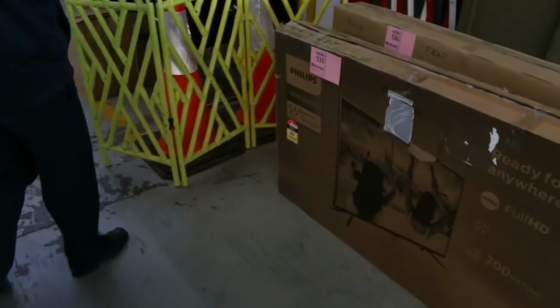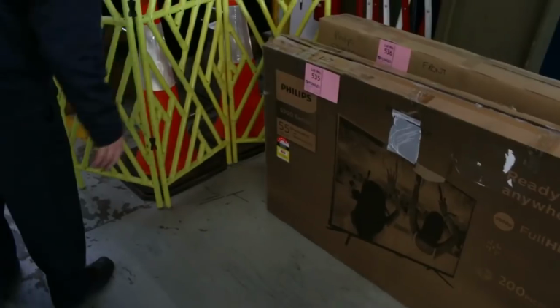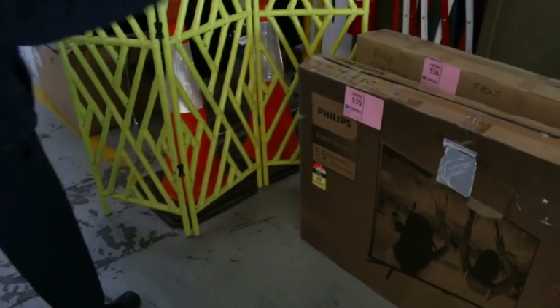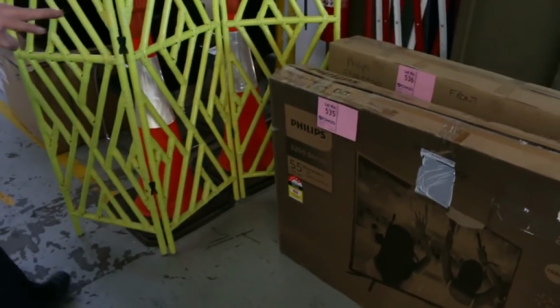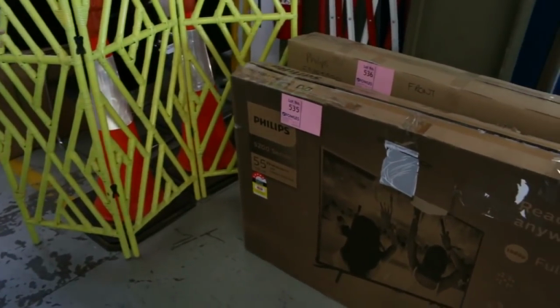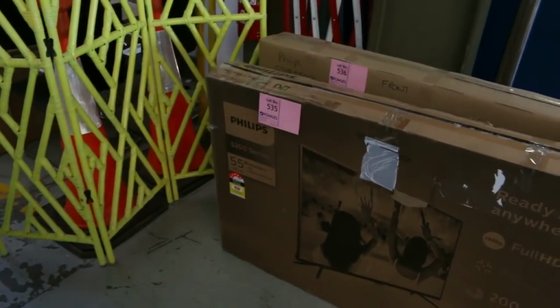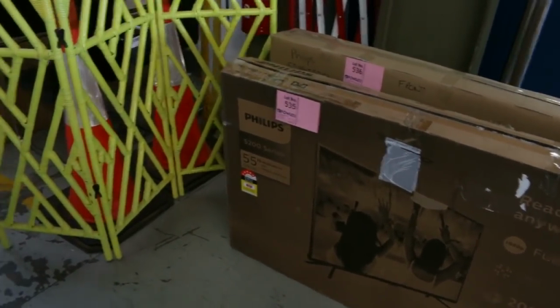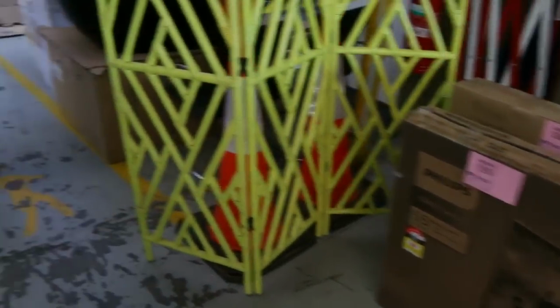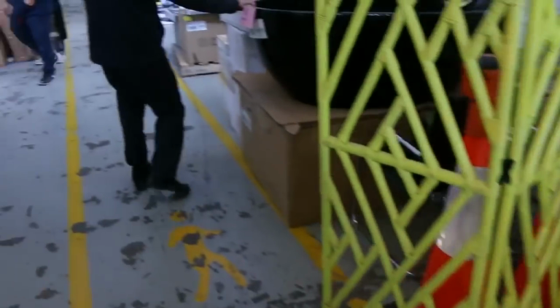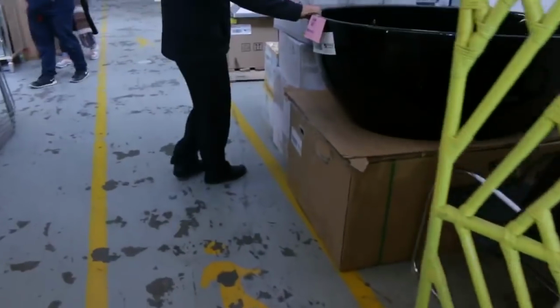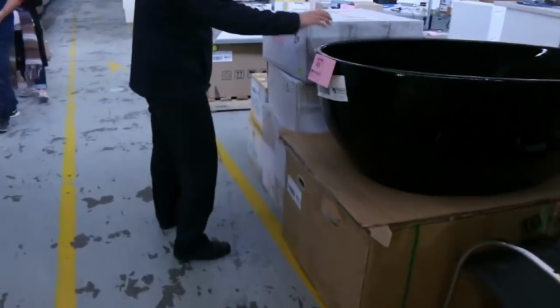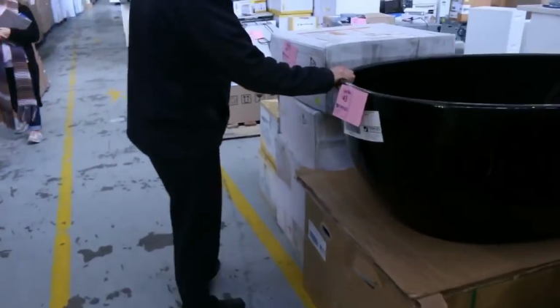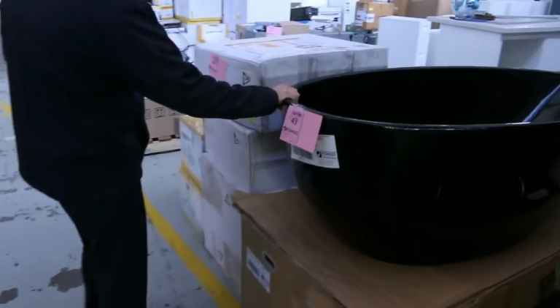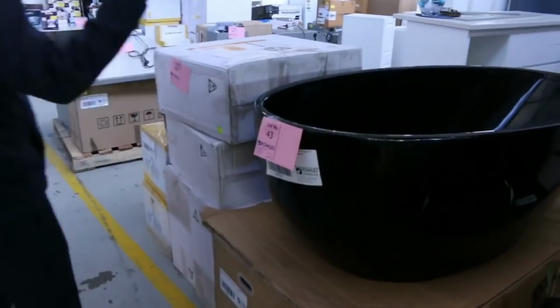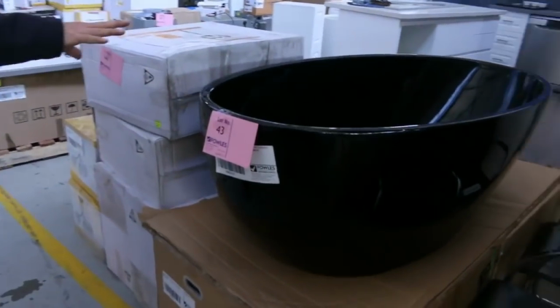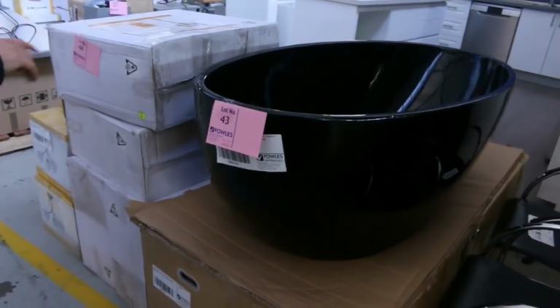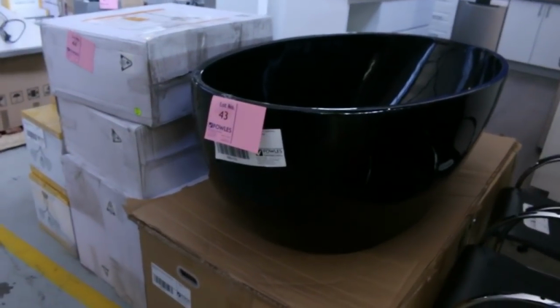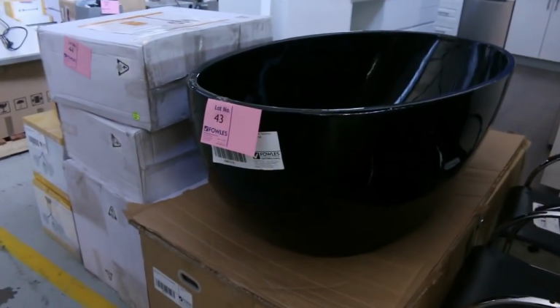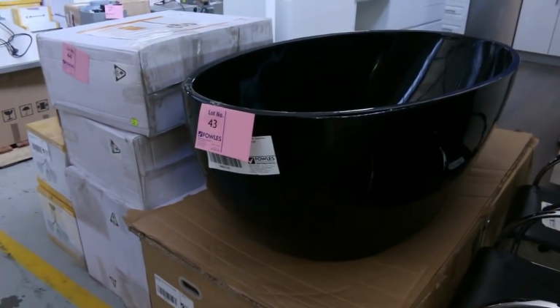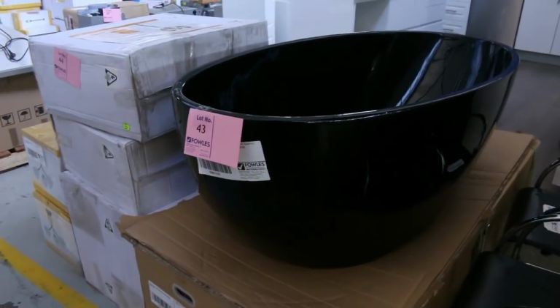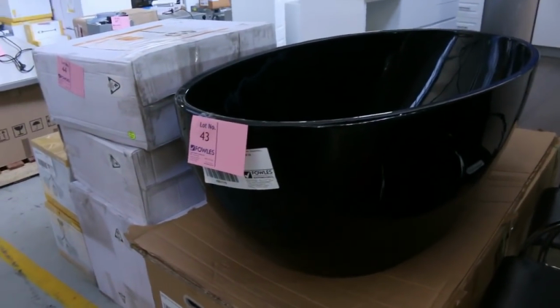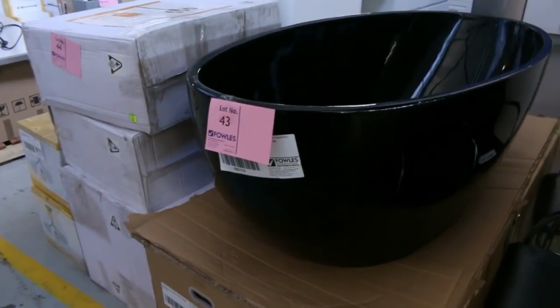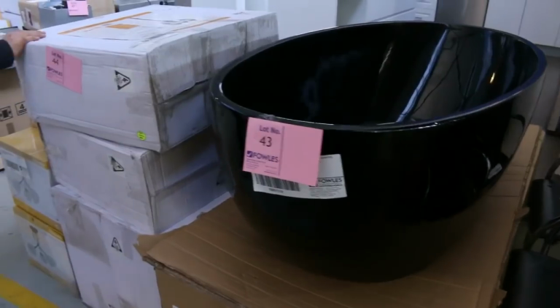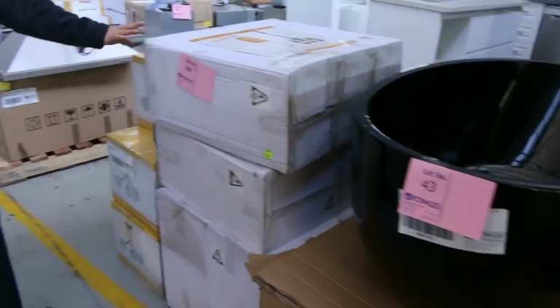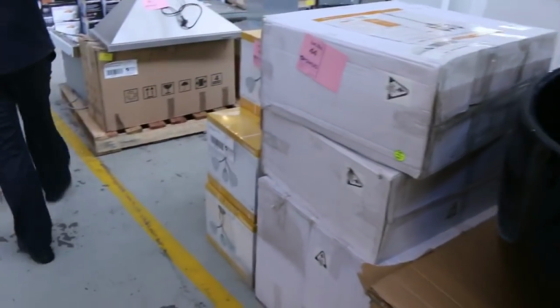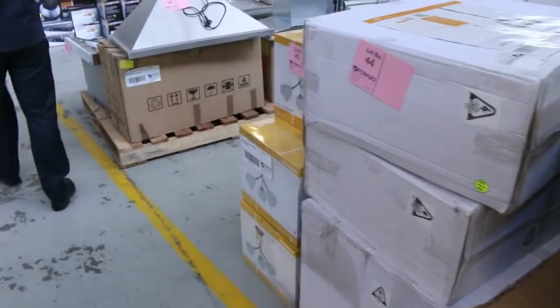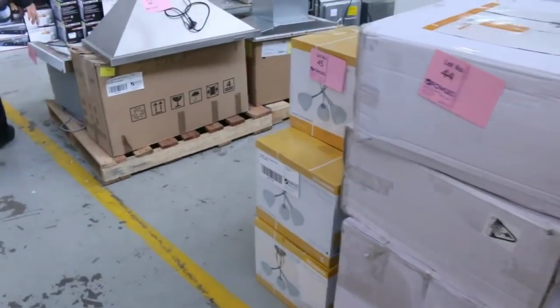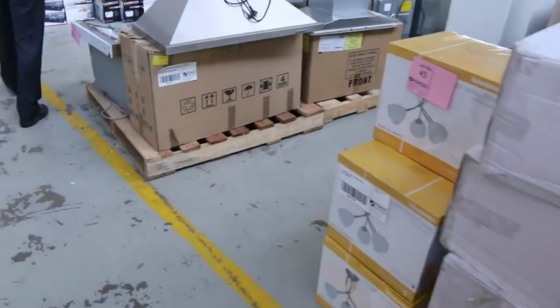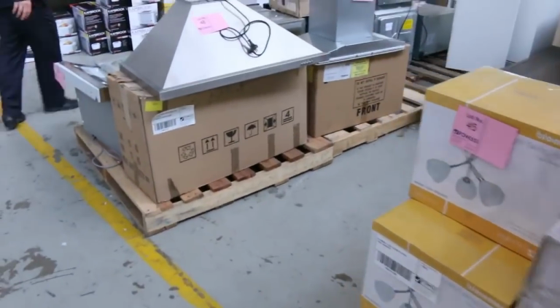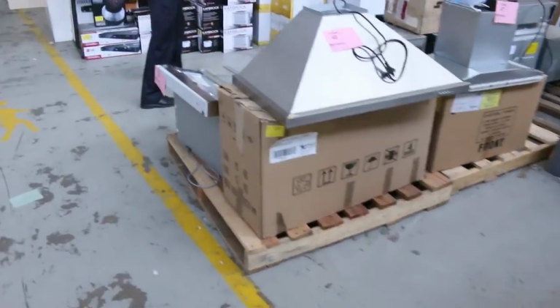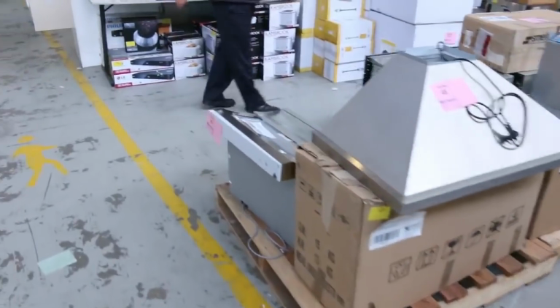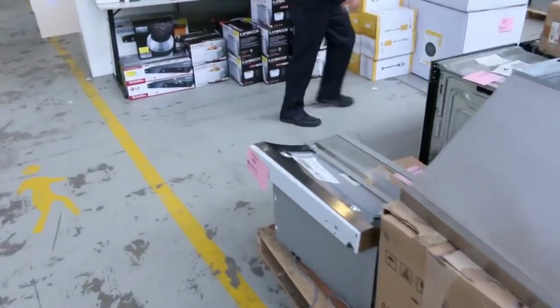More TVs in - 55-inch Philips TVs there. Beautiful black gloss bath there - I think the last one we had in went for about the $600 or $700 mark from memory. Lots of lighting in tomorrow - have a look at all the lighting. Now get a load of all this stuff - all these kitchen appliances.